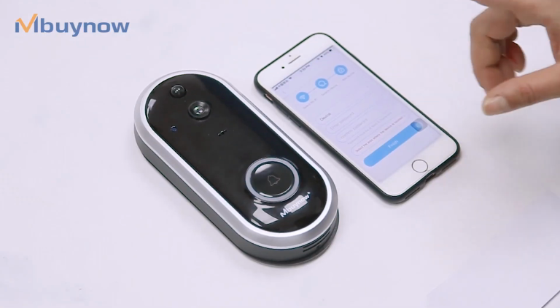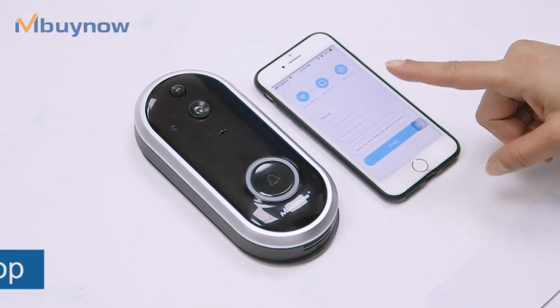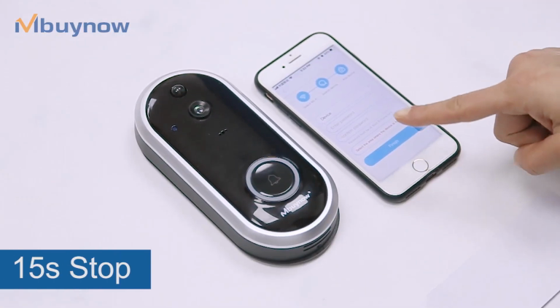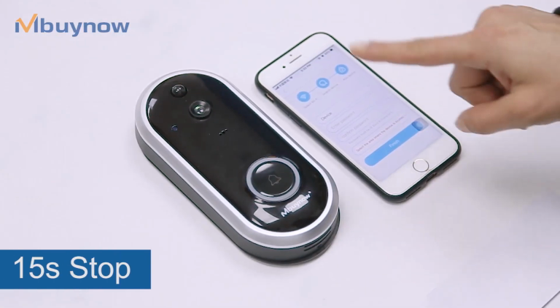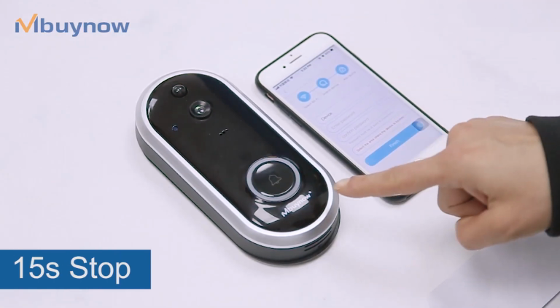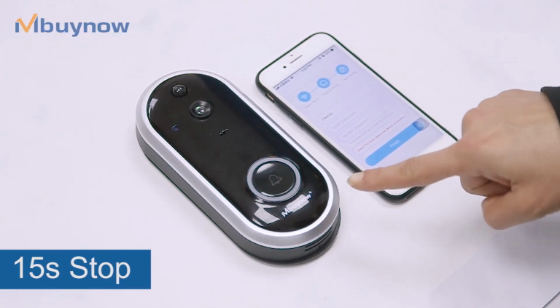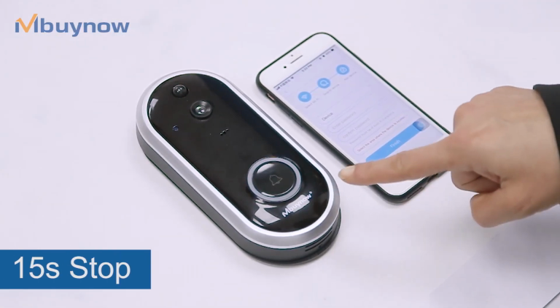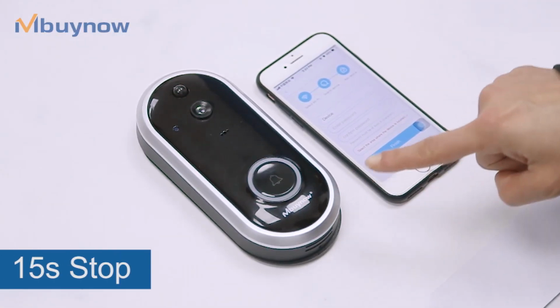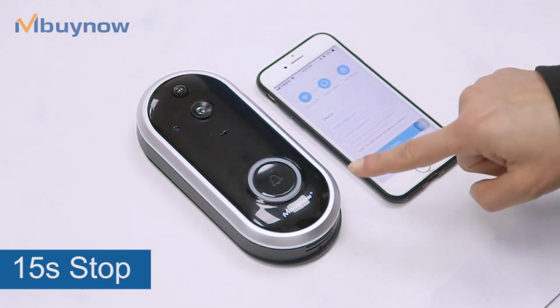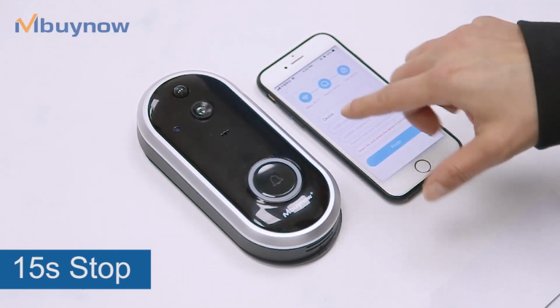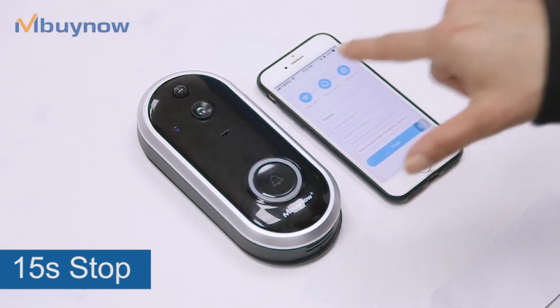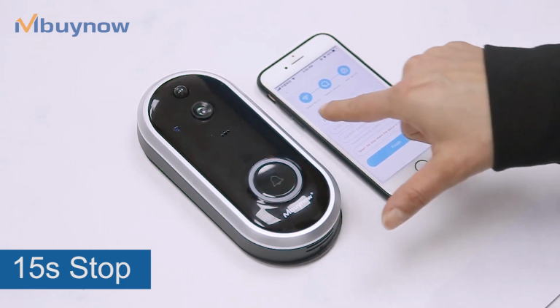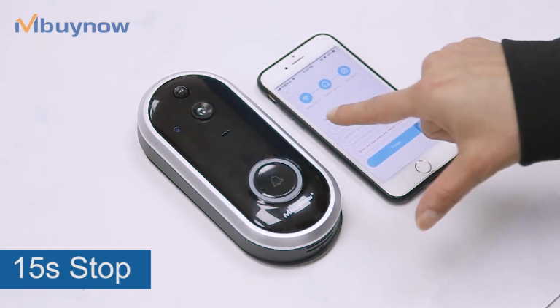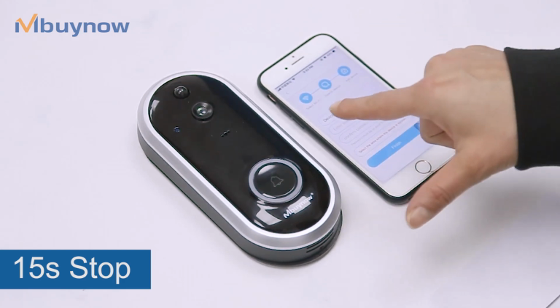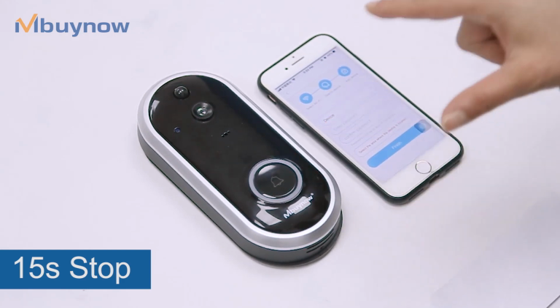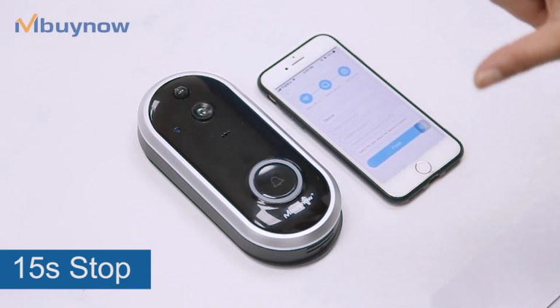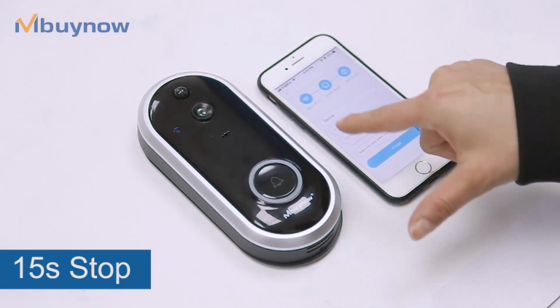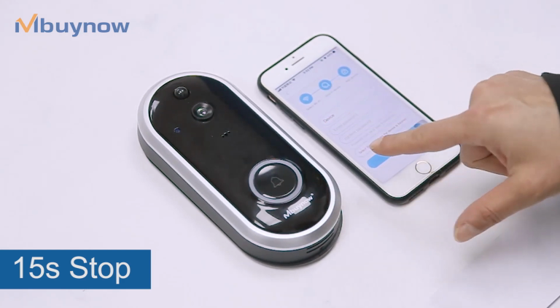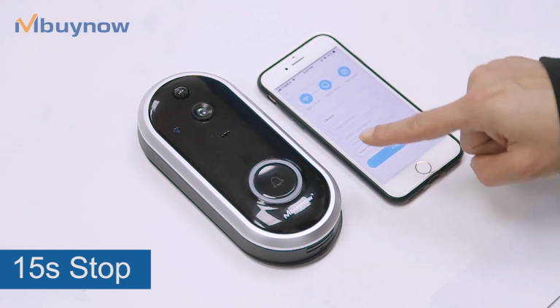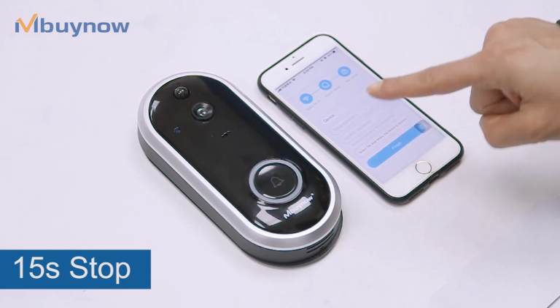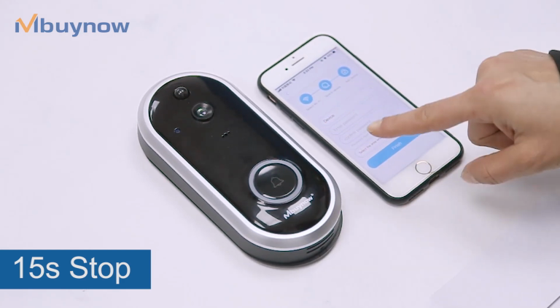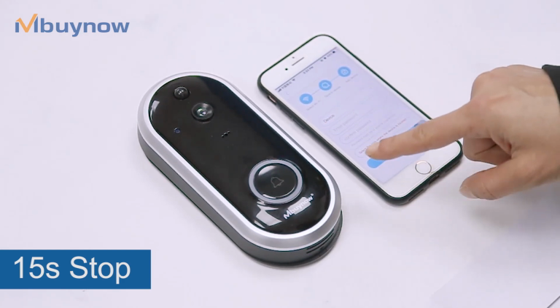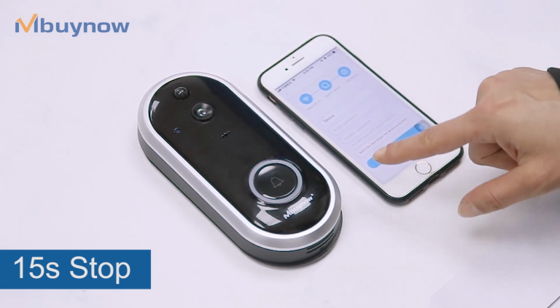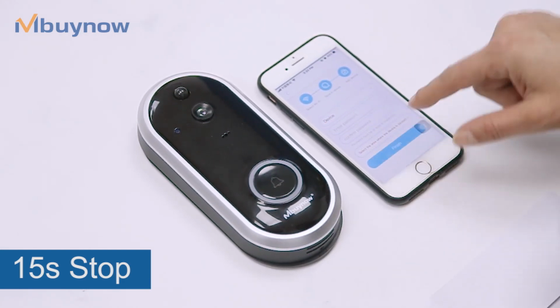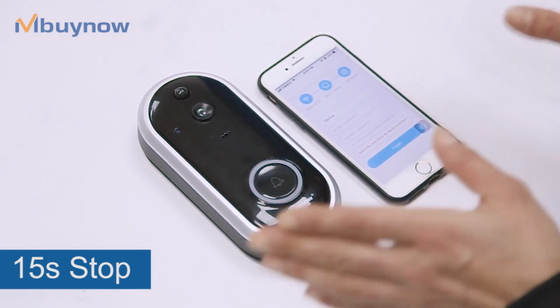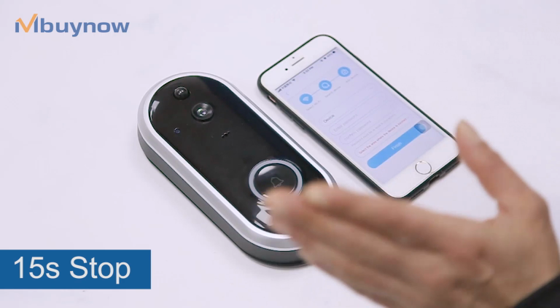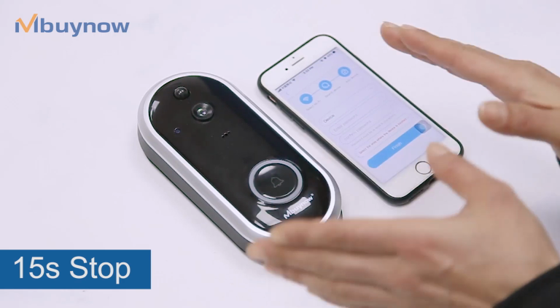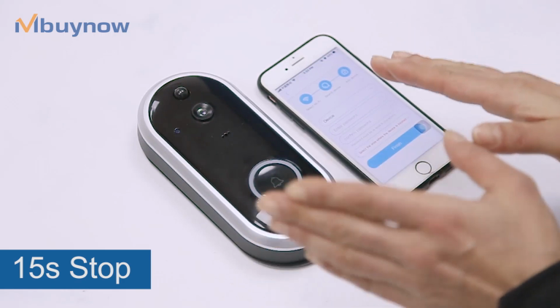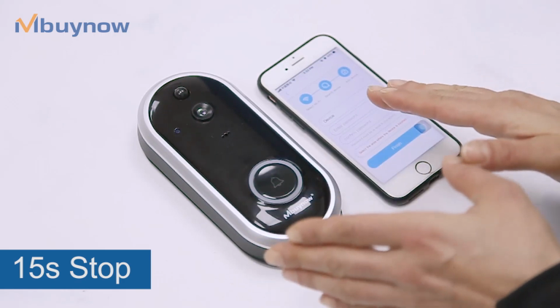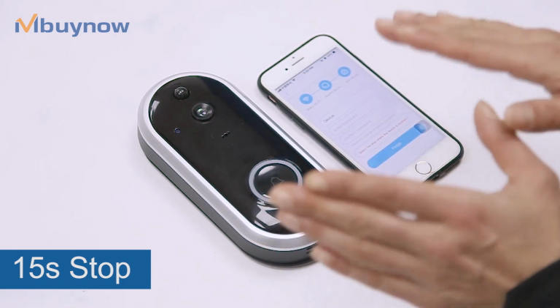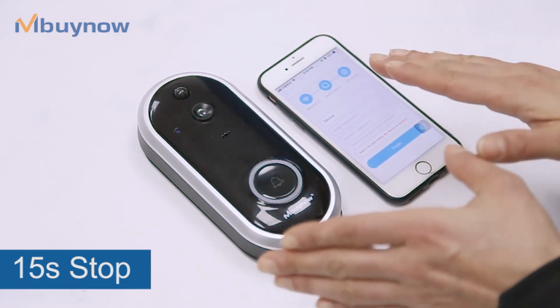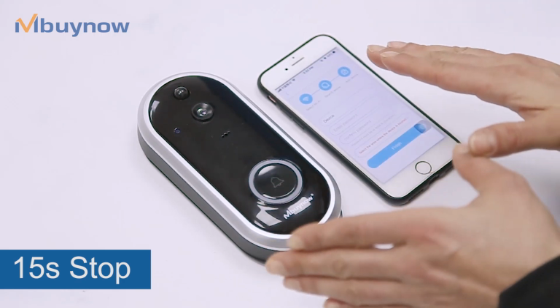Guys, don't worry — this is the sound when somebody is going to take the doorbell from your door. This is only an alarm, and when you leave it 15 seconds, it's going to stop.